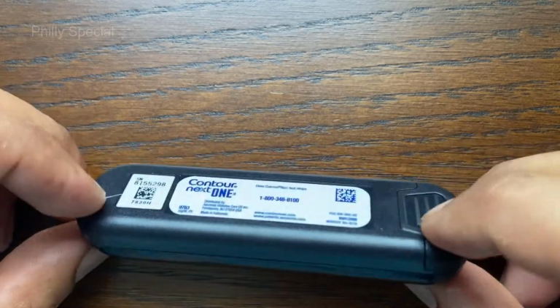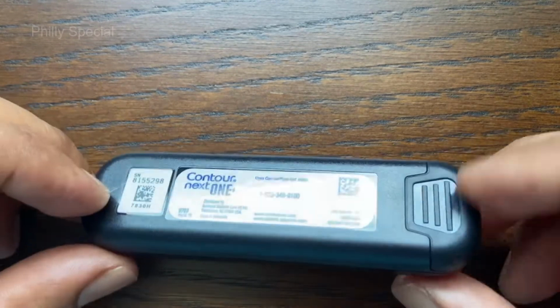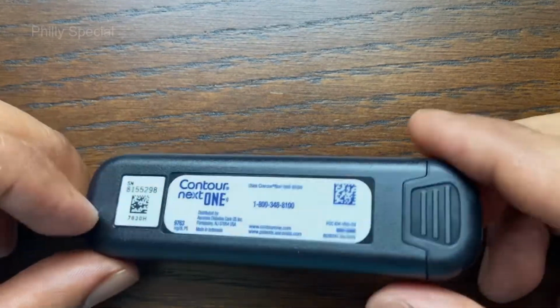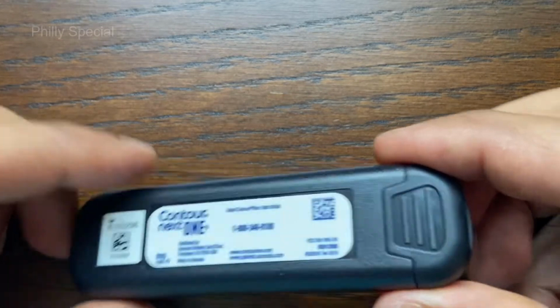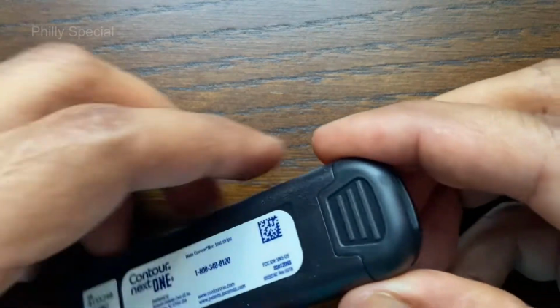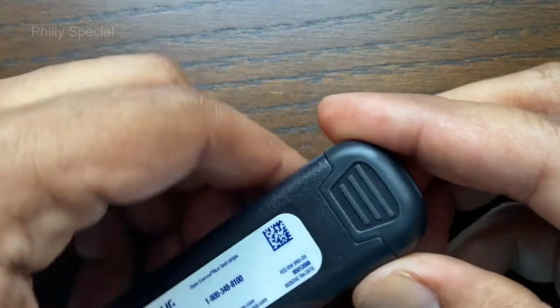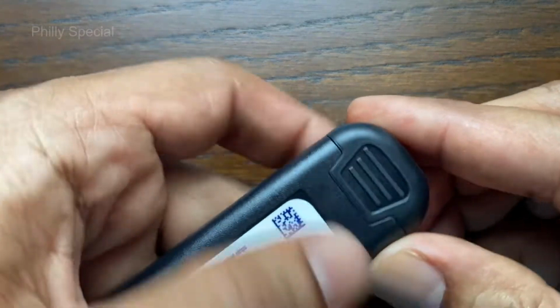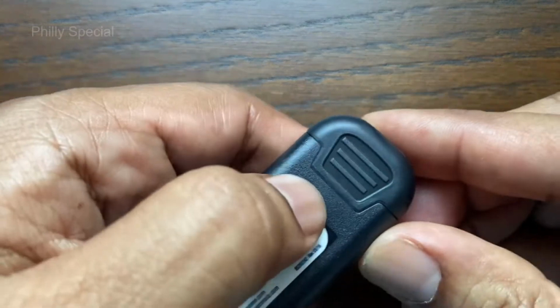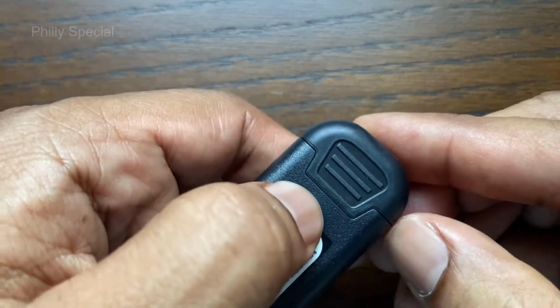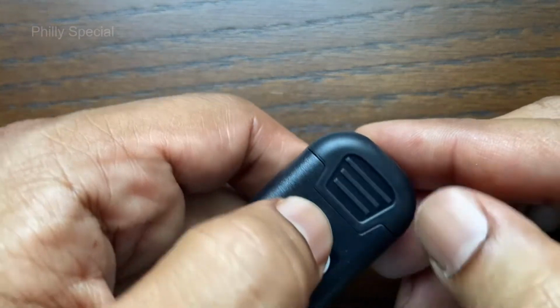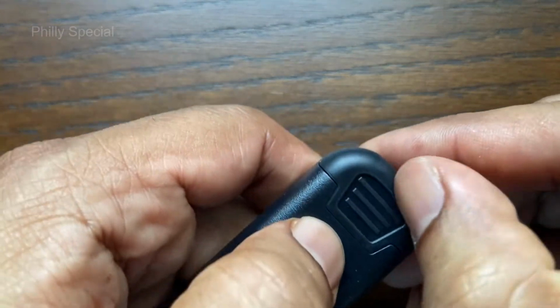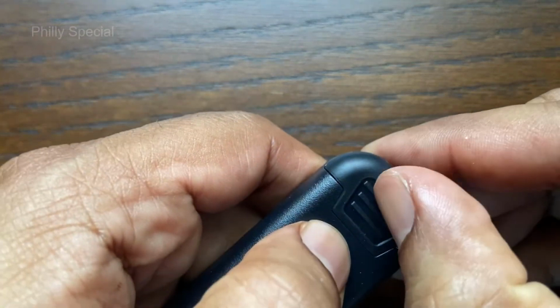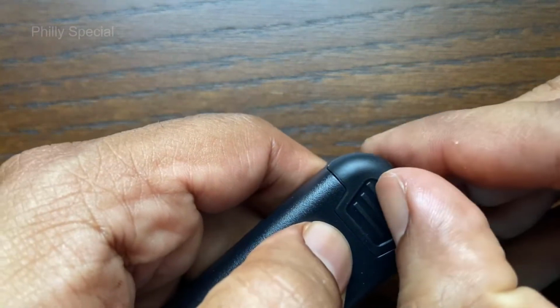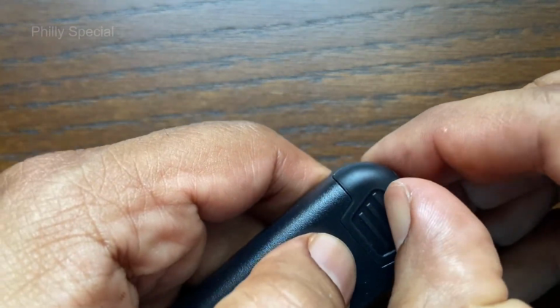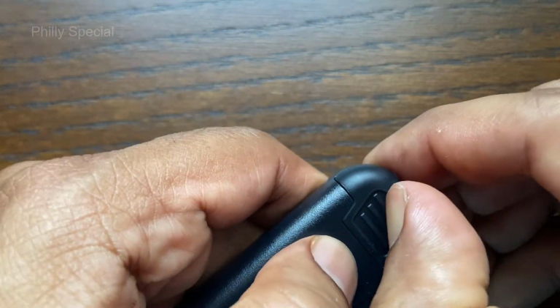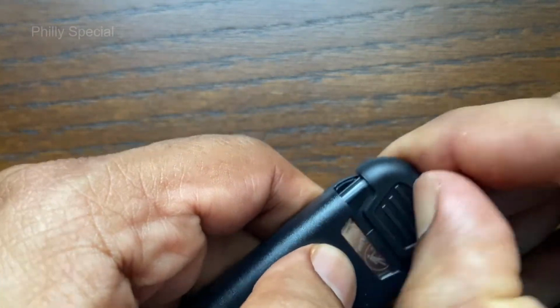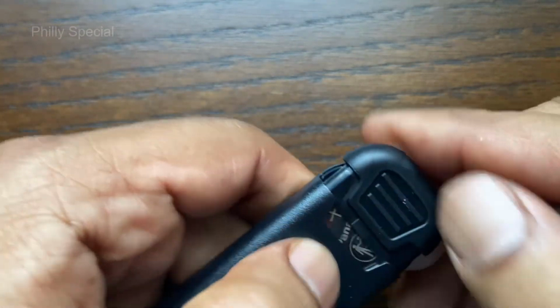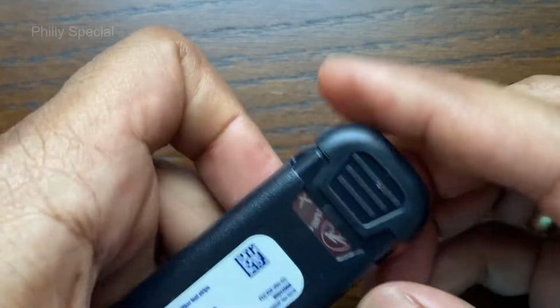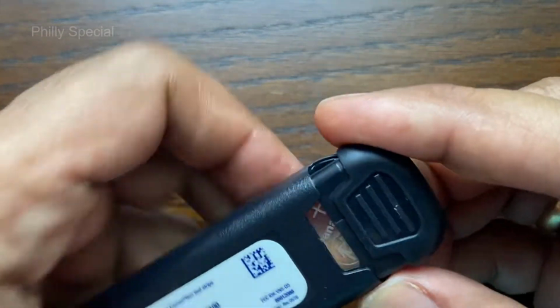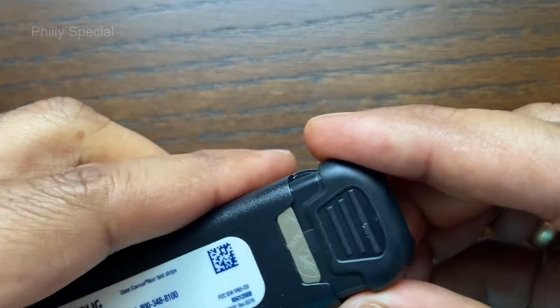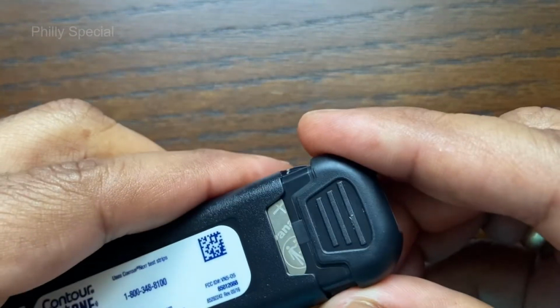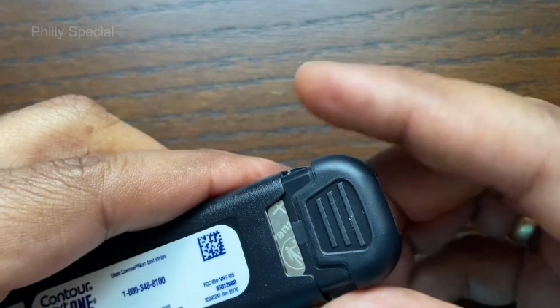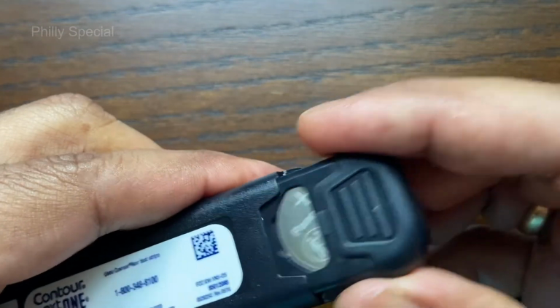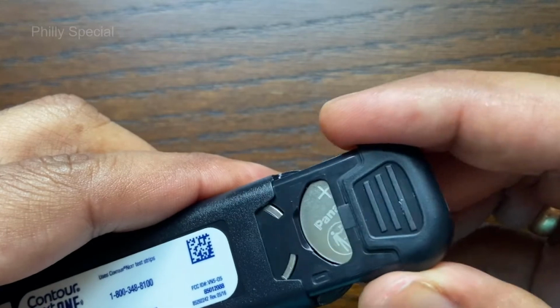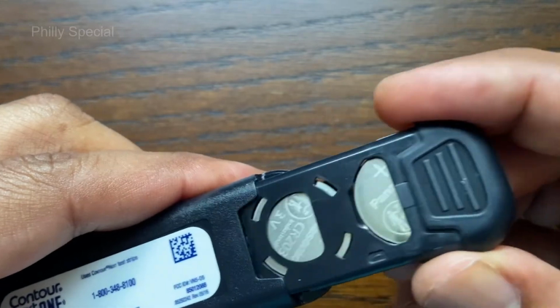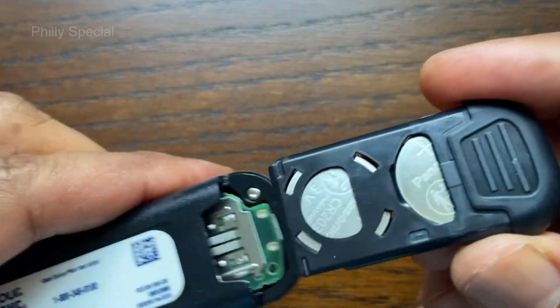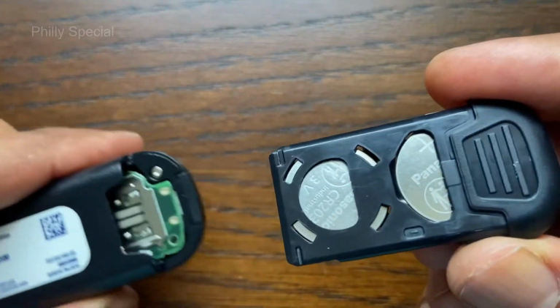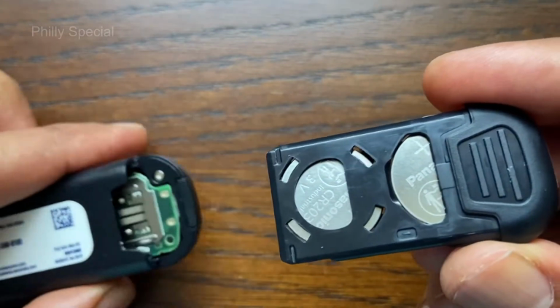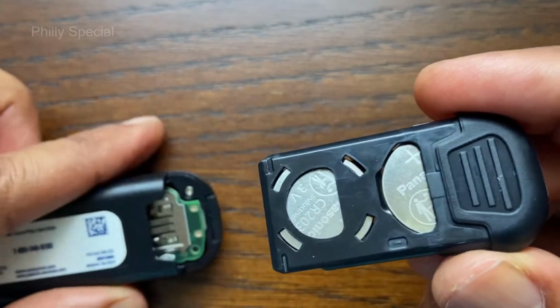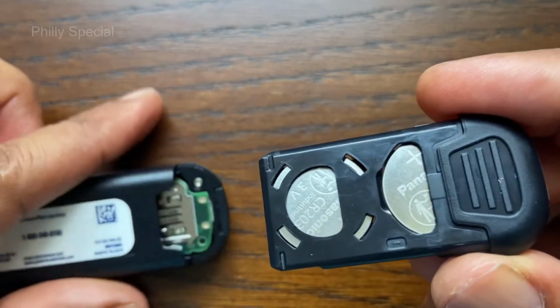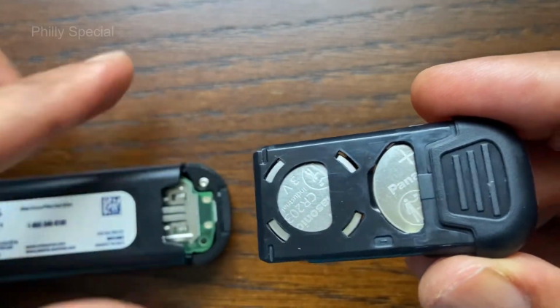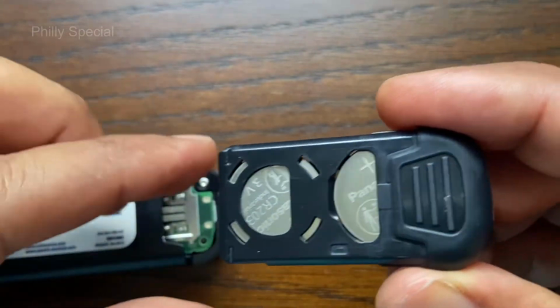Before replacing the batteries, turn off the meter. Turn the meter over and slide the back cover in the direction of the arrow. The battery holder comes out.